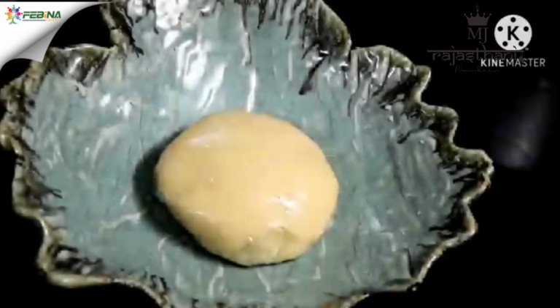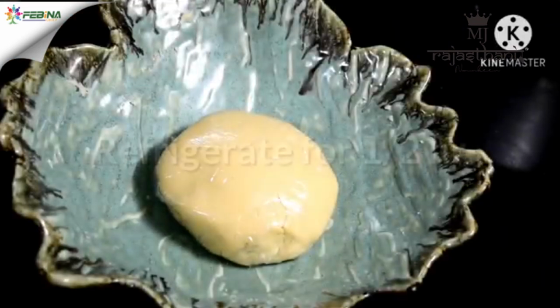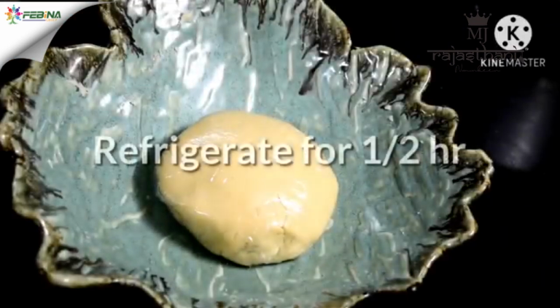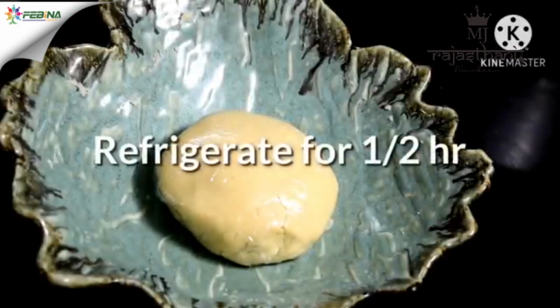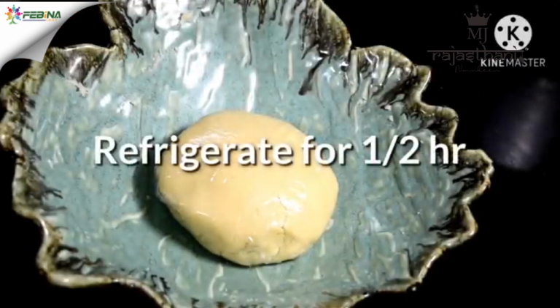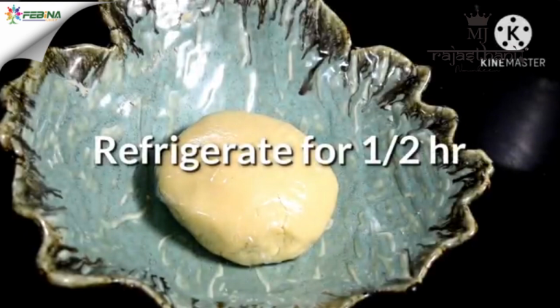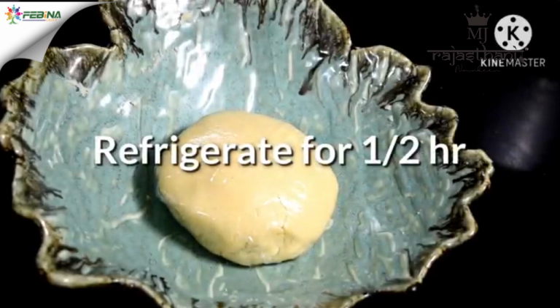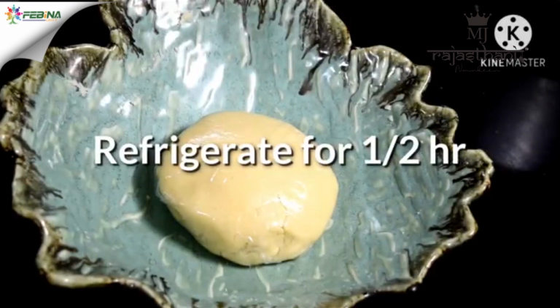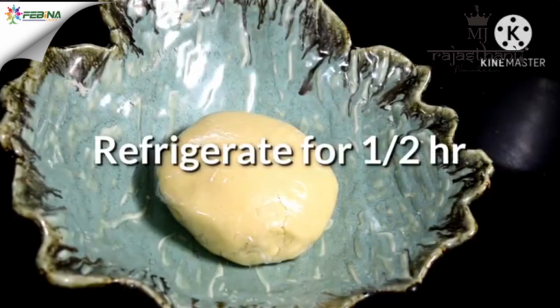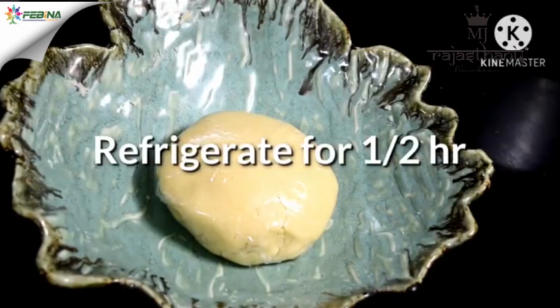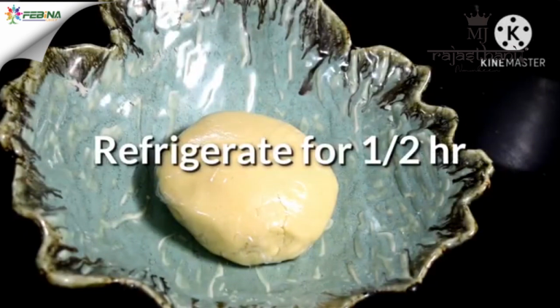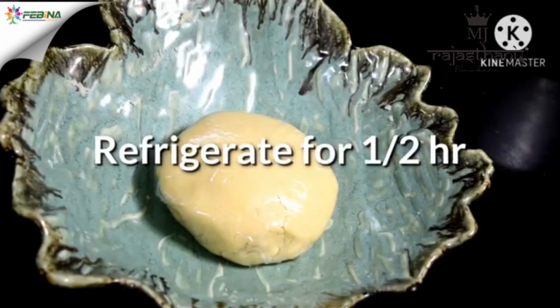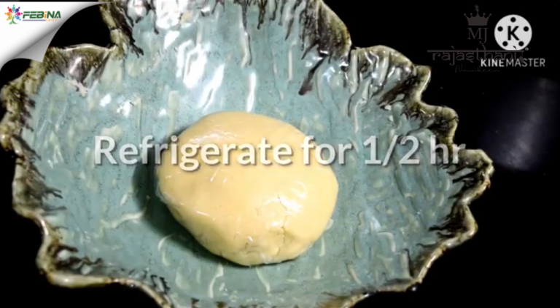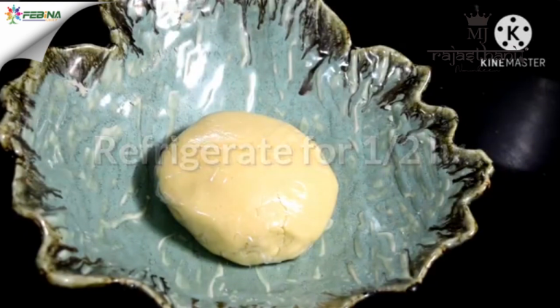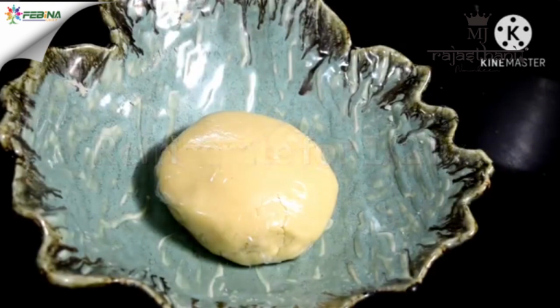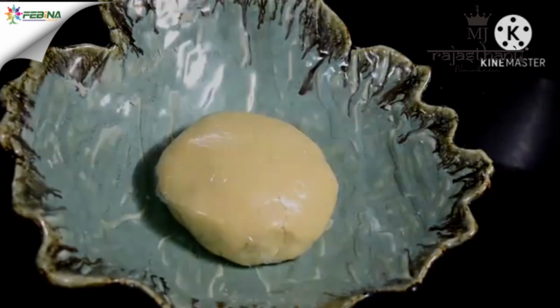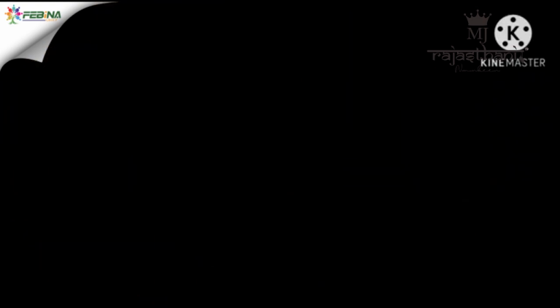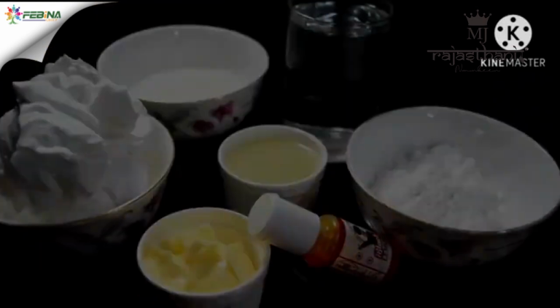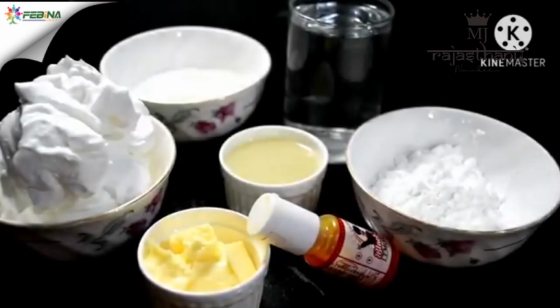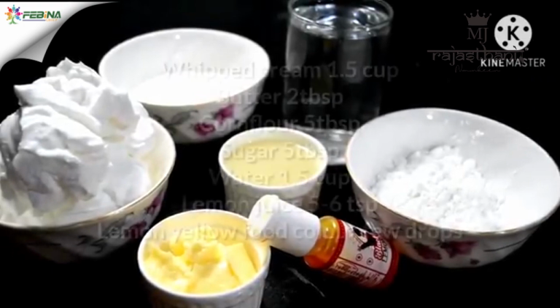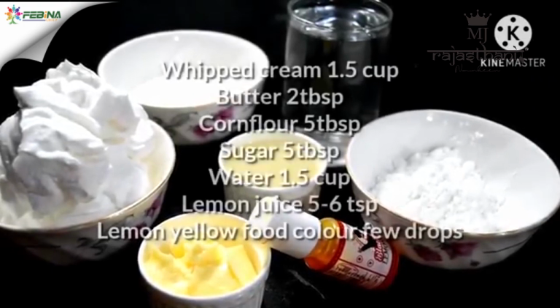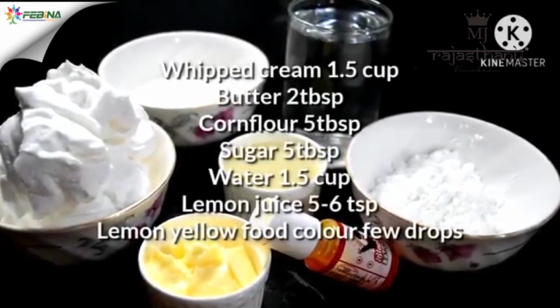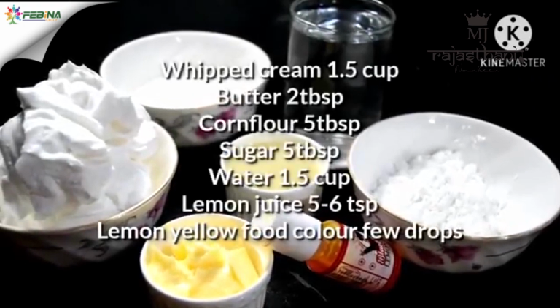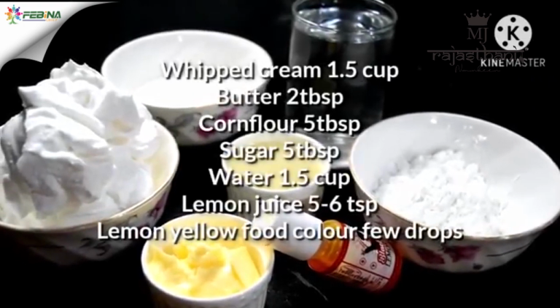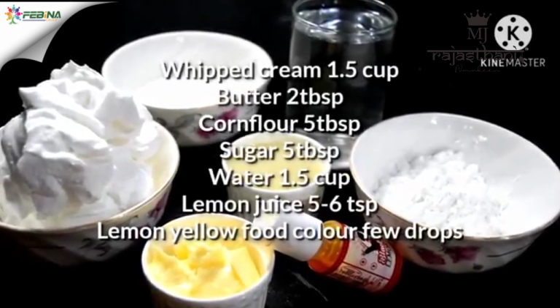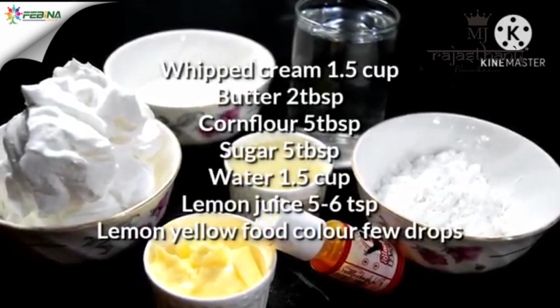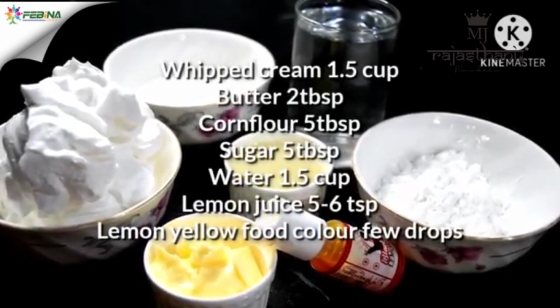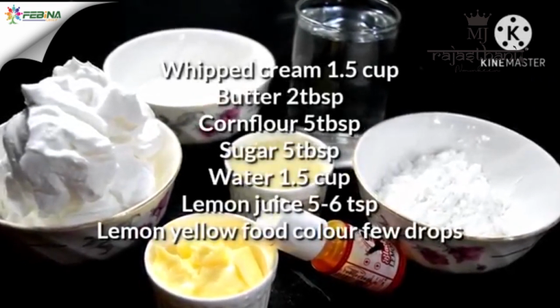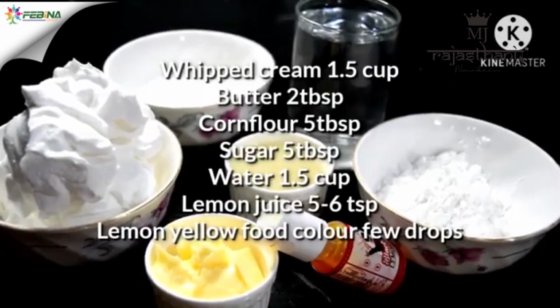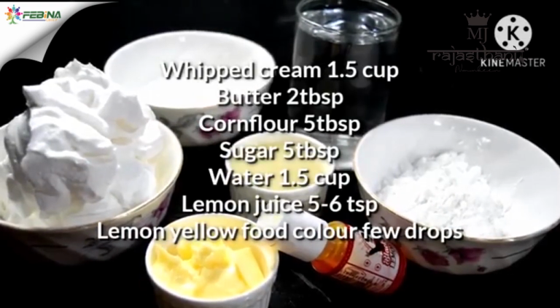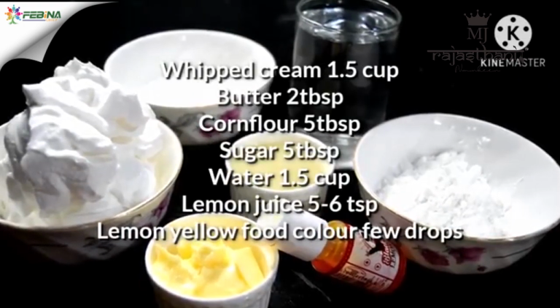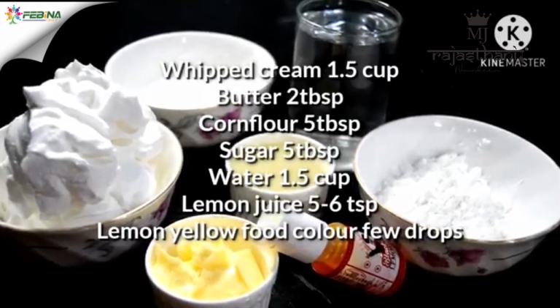Now we will rest this dough for half an hour. Then we will make the tart filling — let's look at the ingredients for that.